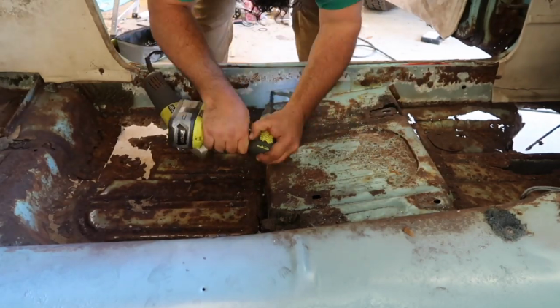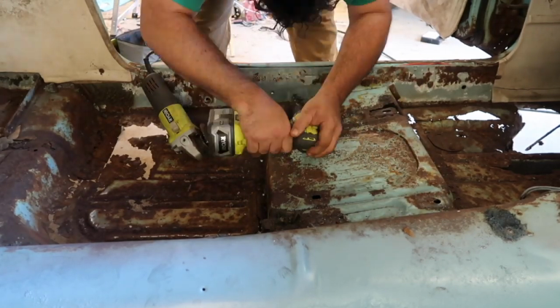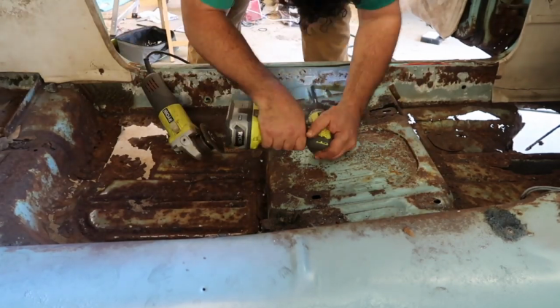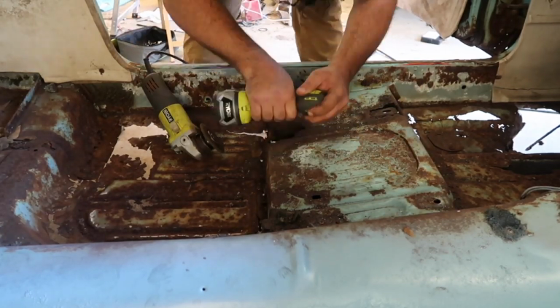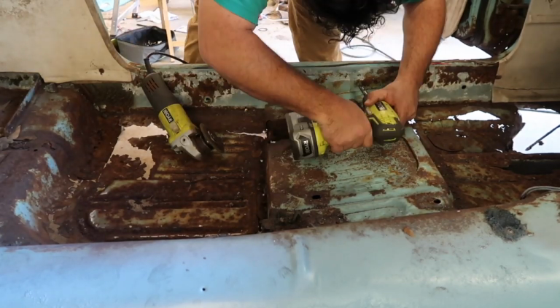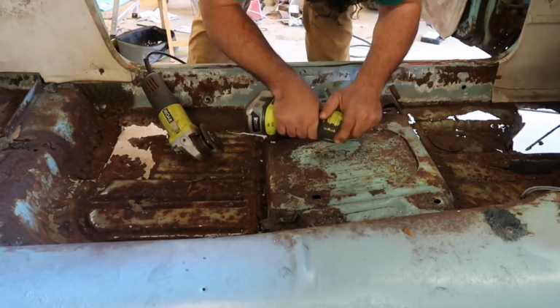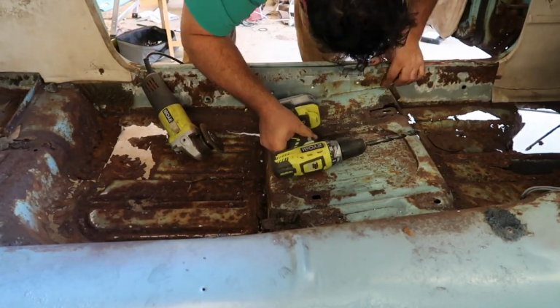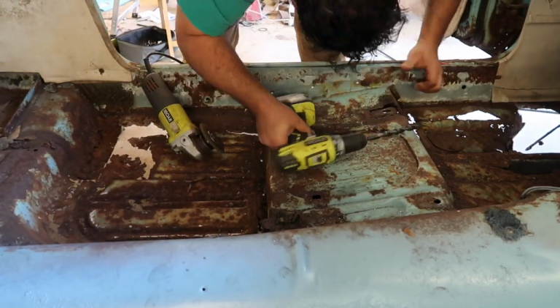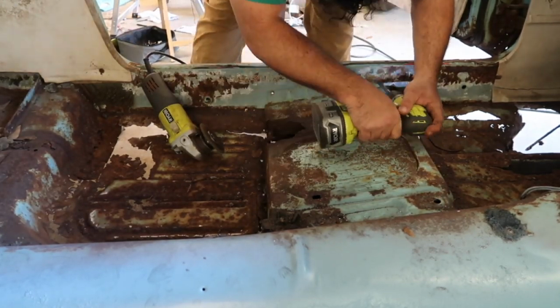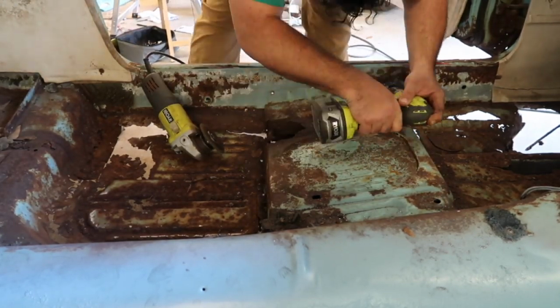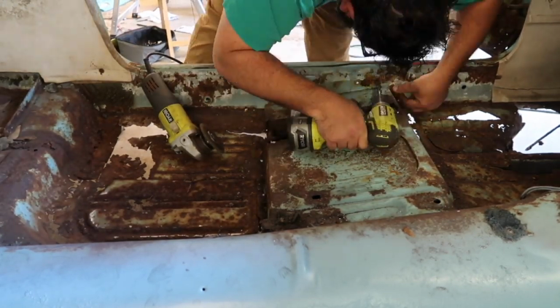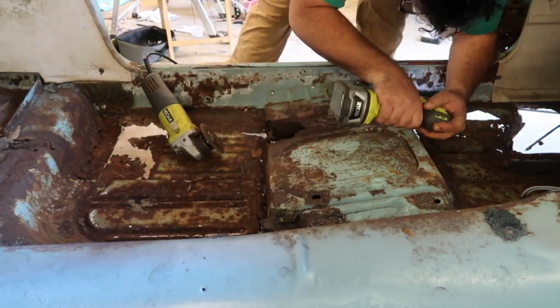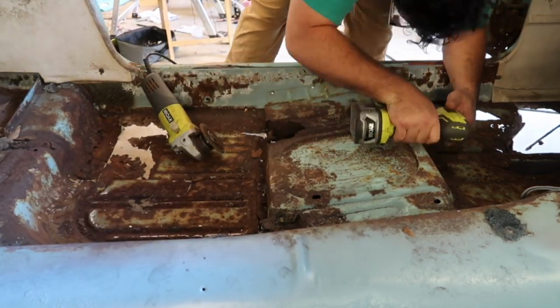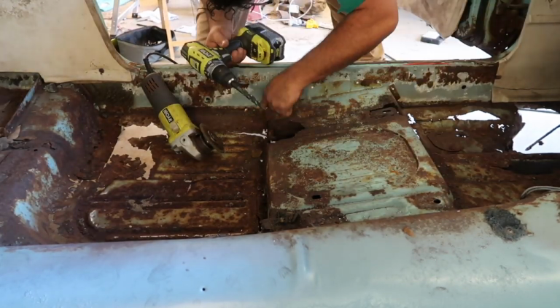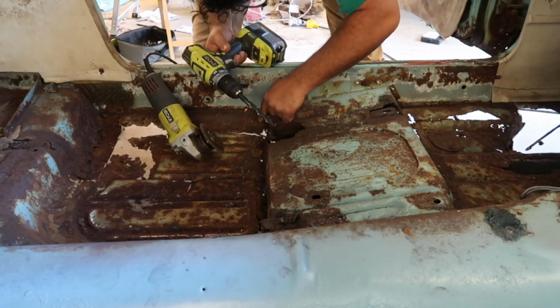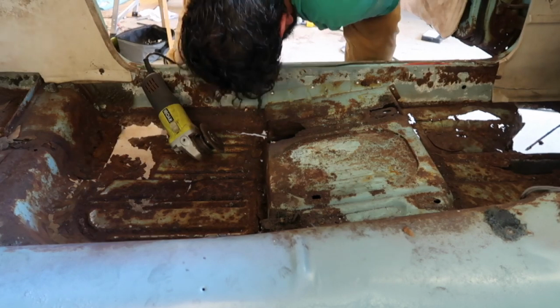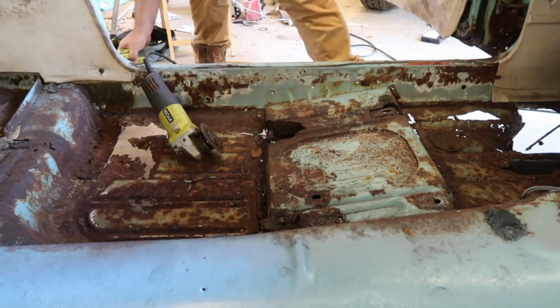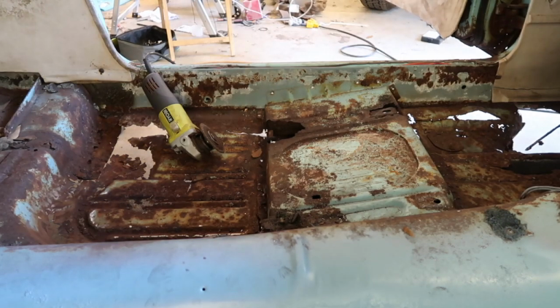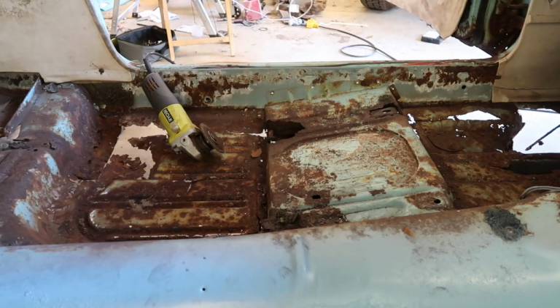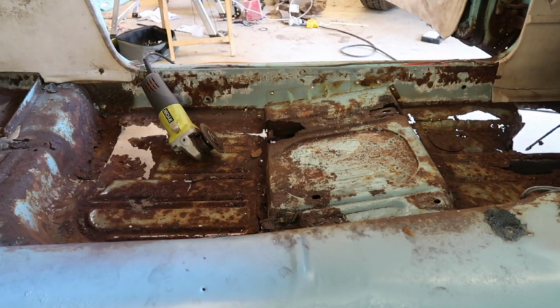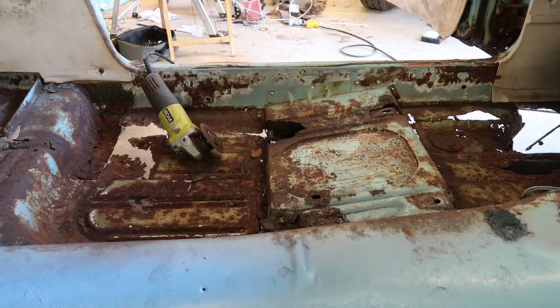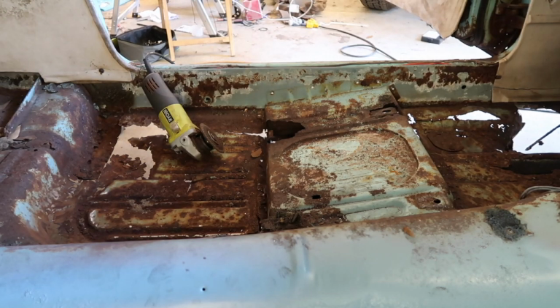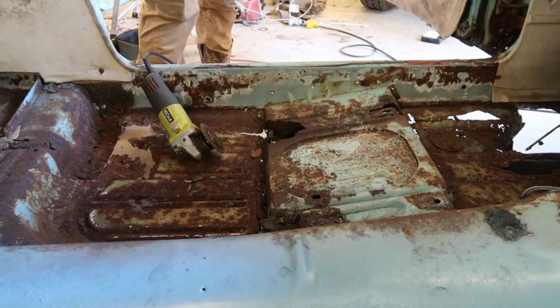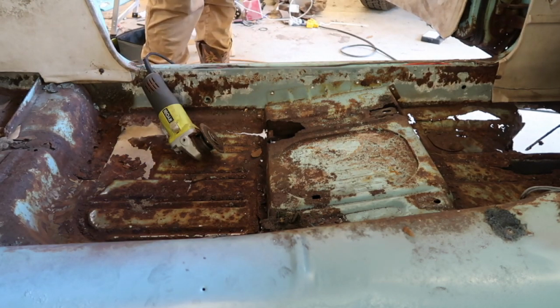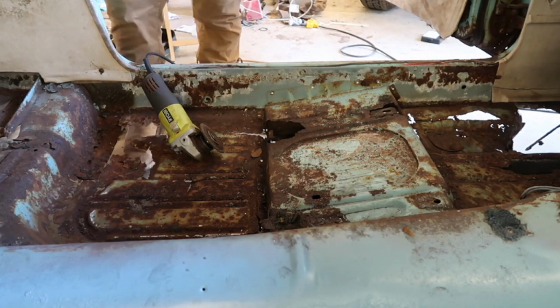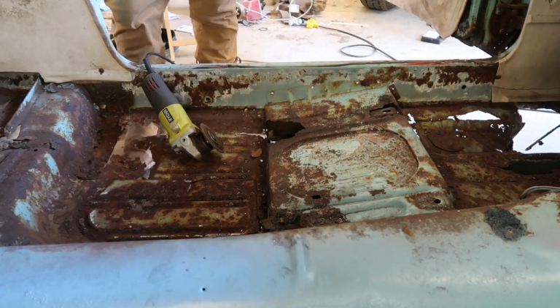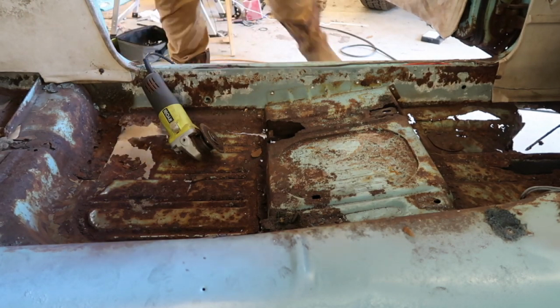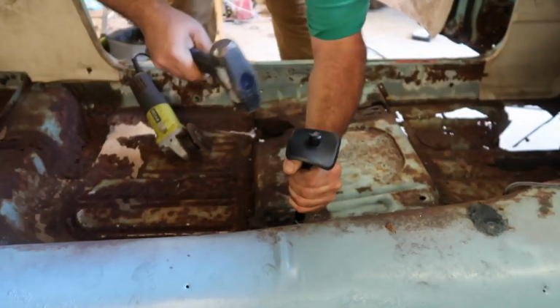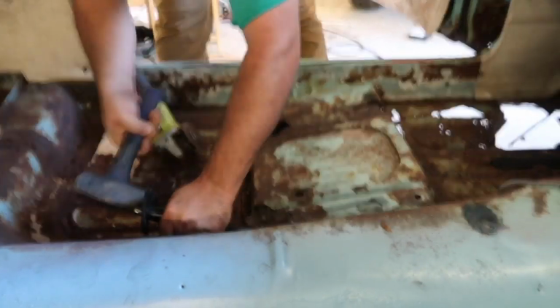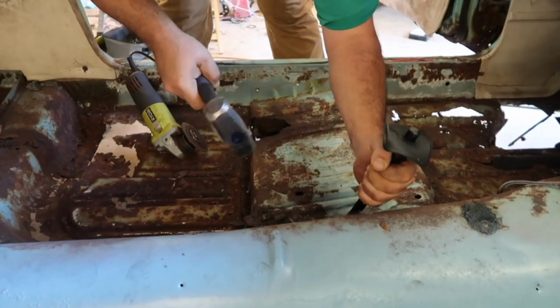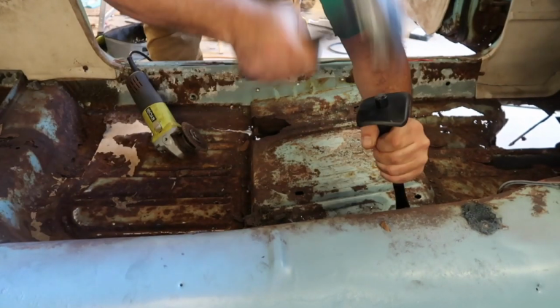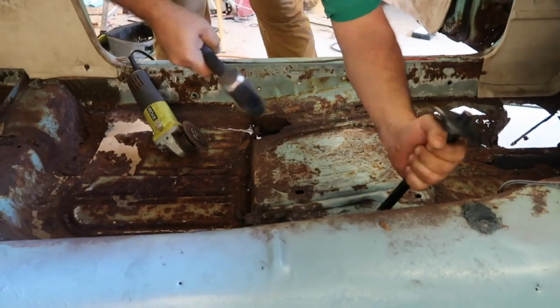Right here I'm drilling out the spot weld for the seat pan riser. That has to be removed before you can really get in there and cut out the entire floor pan.